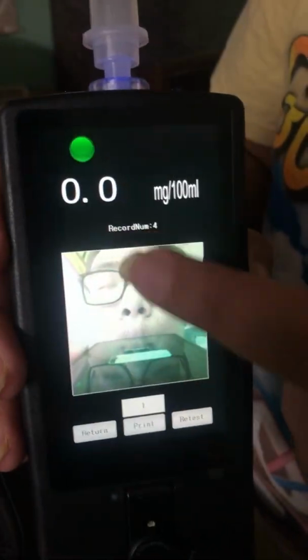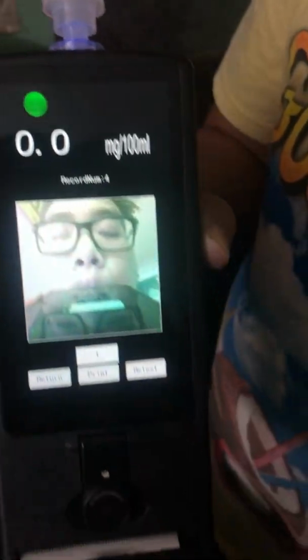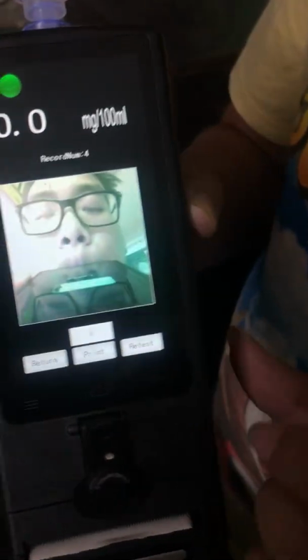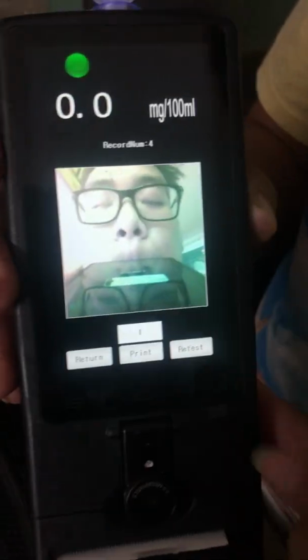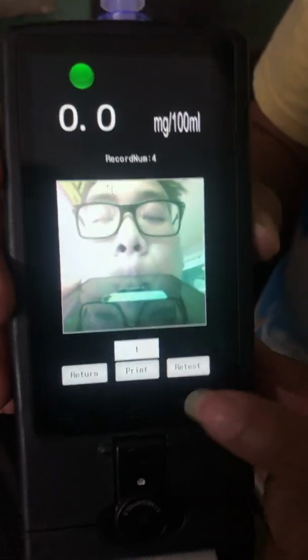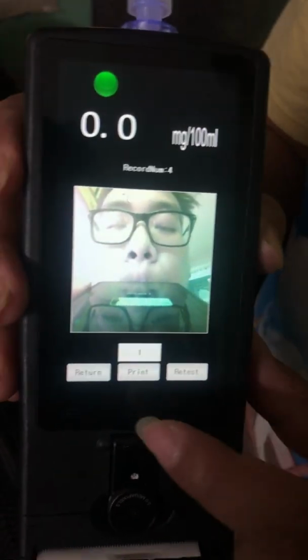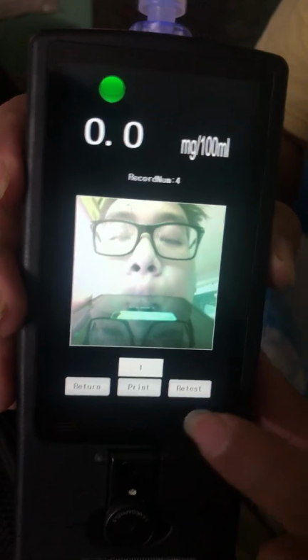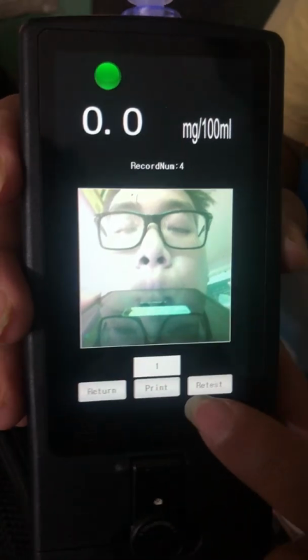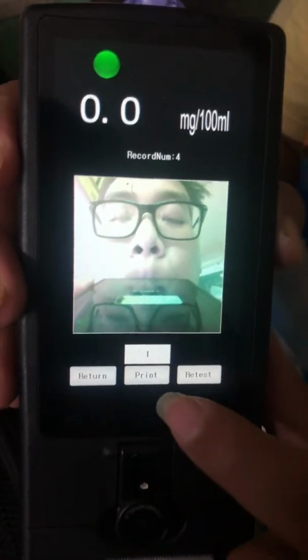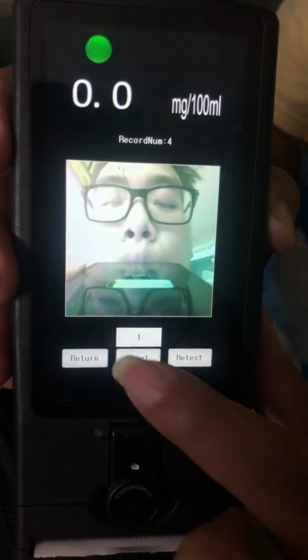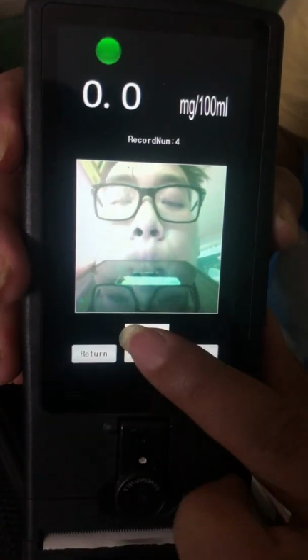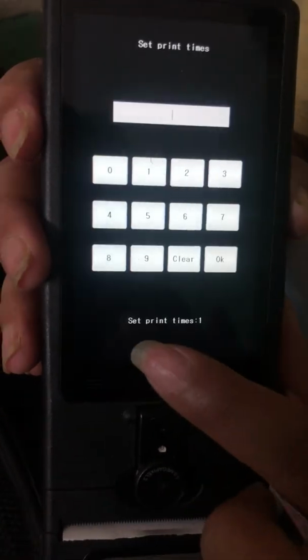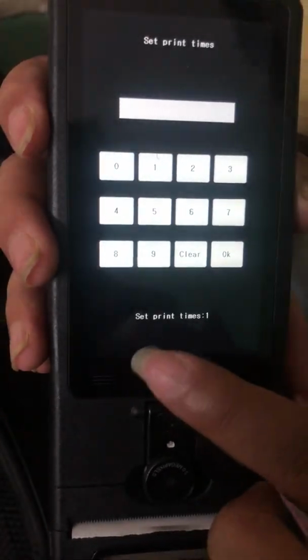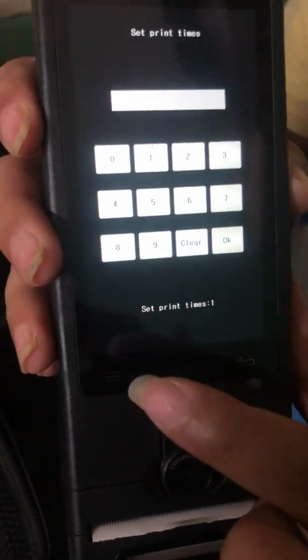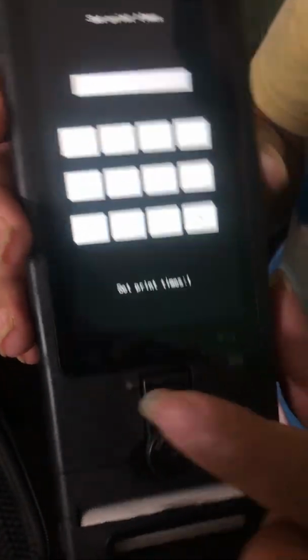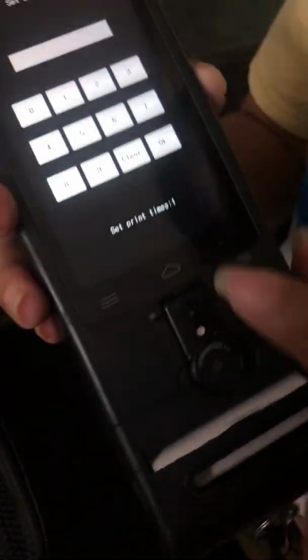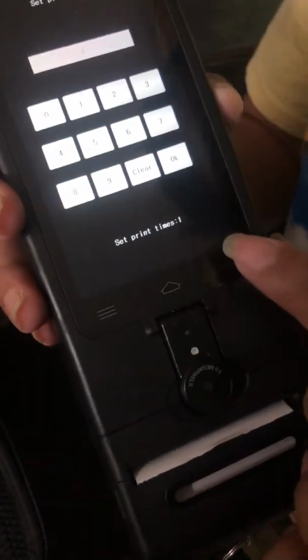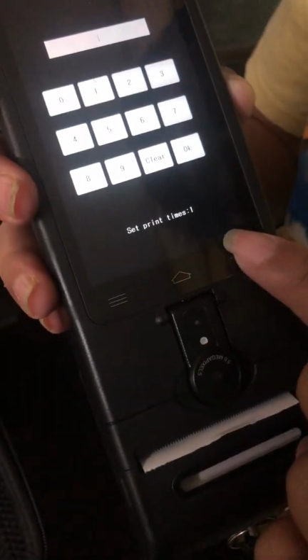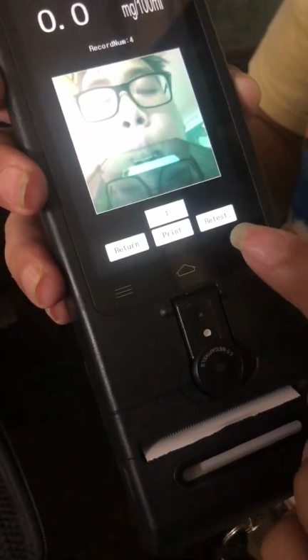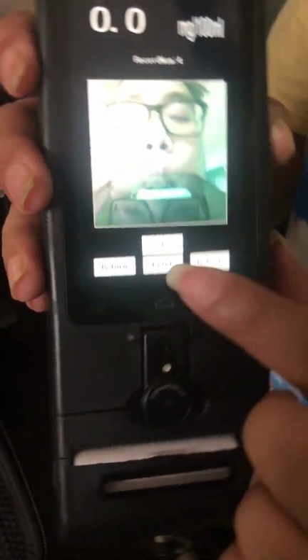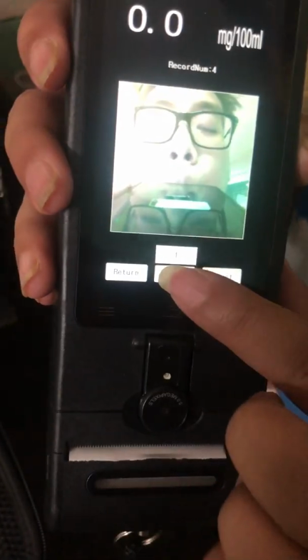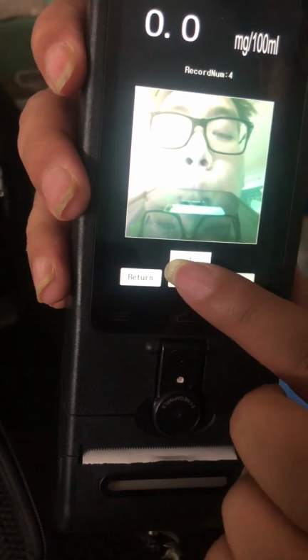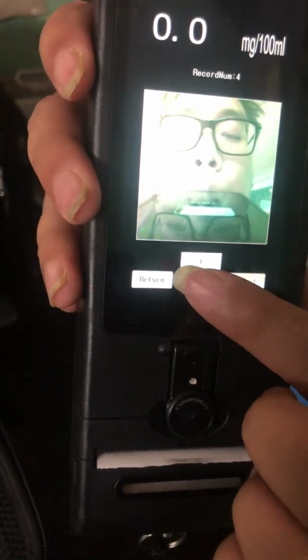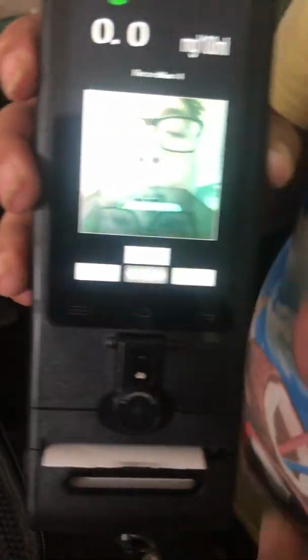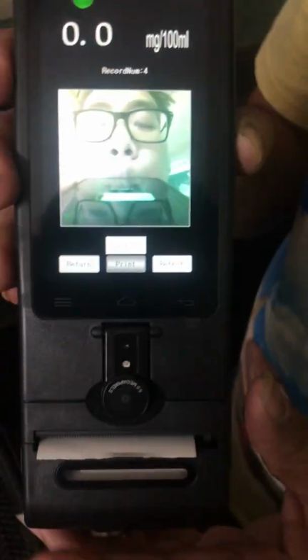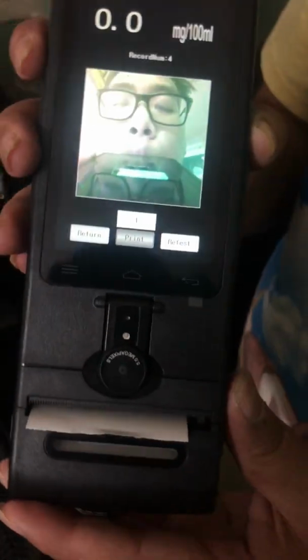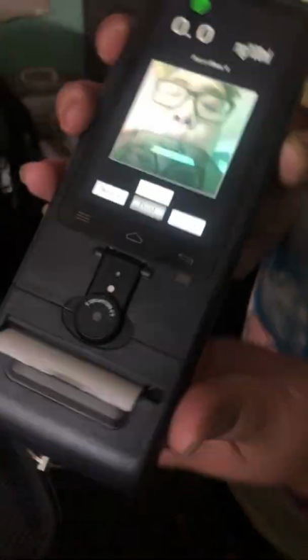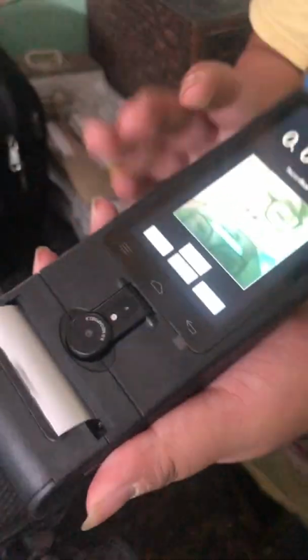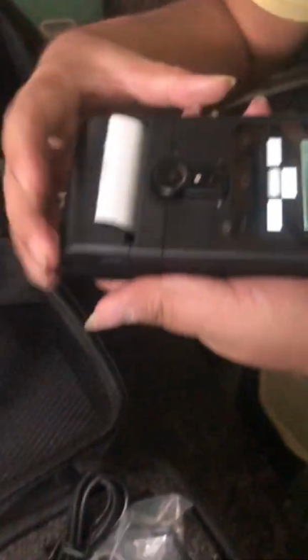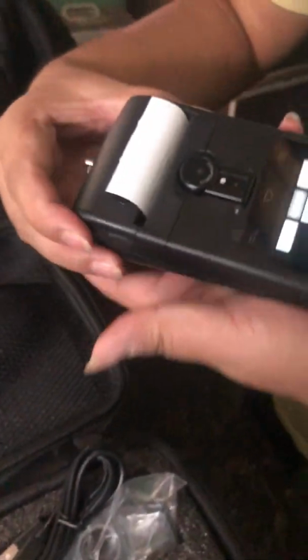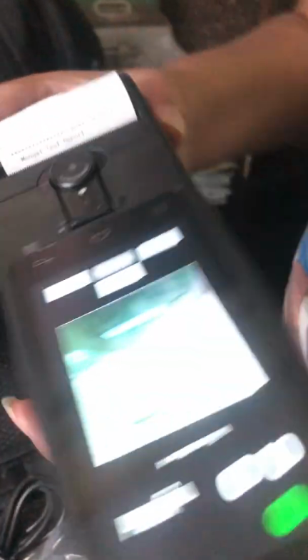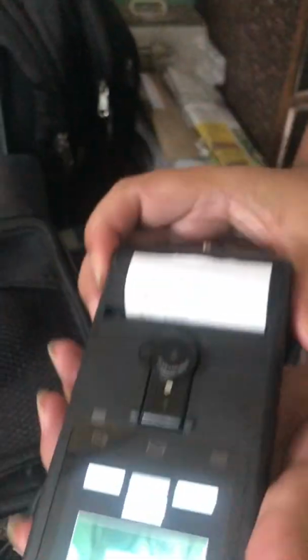Now, if you want to print, the print option is in the middle.